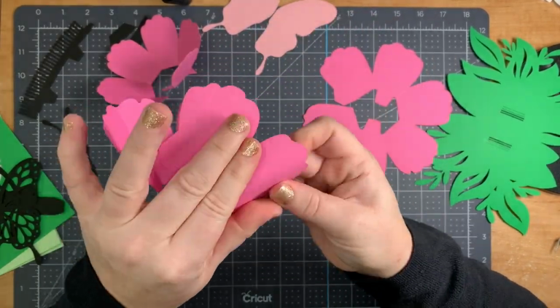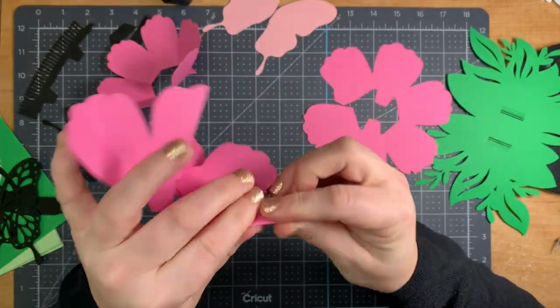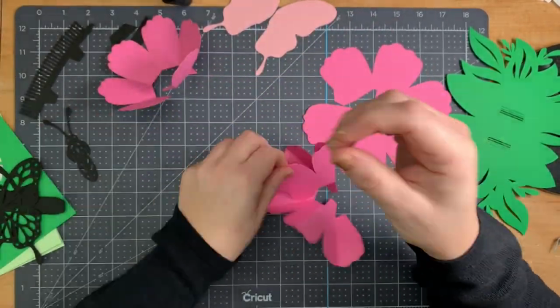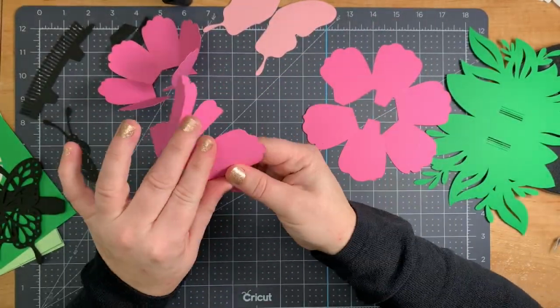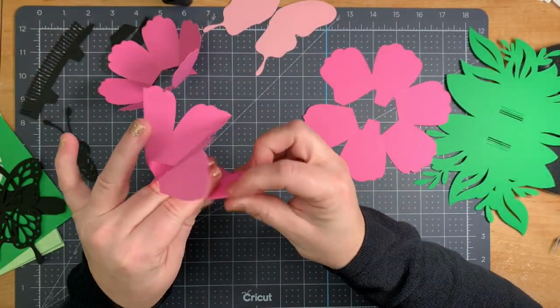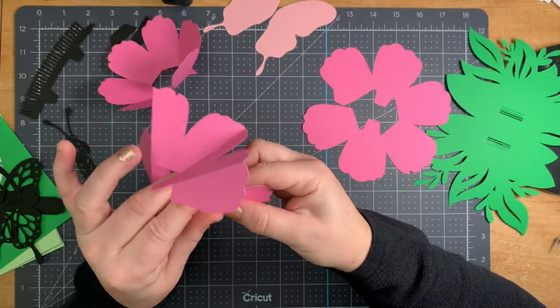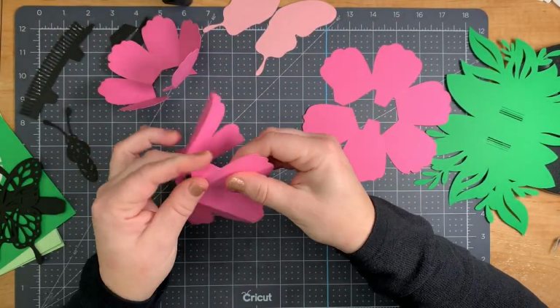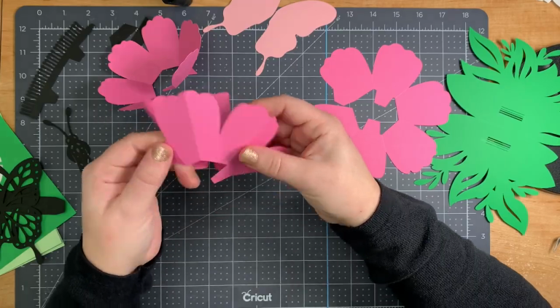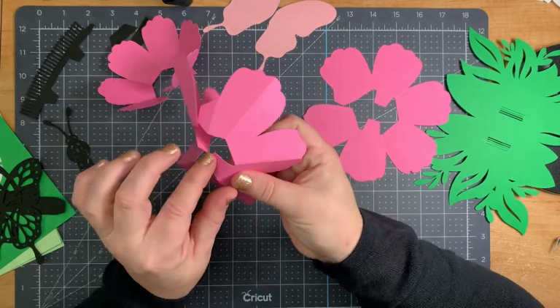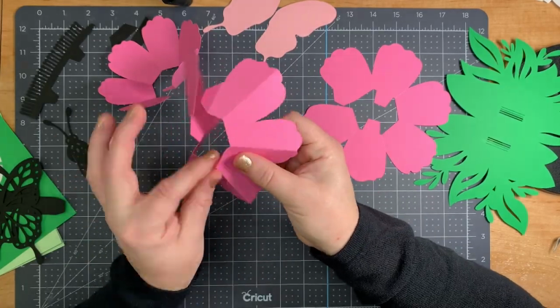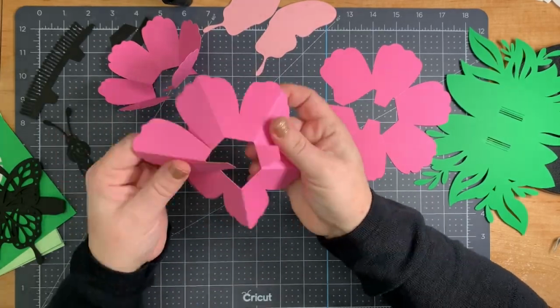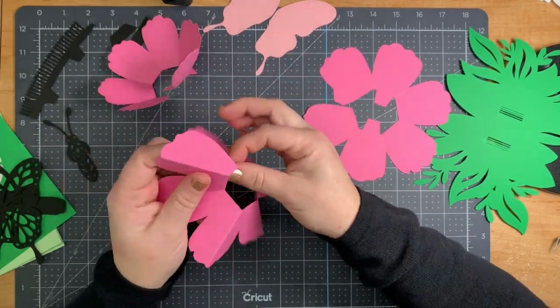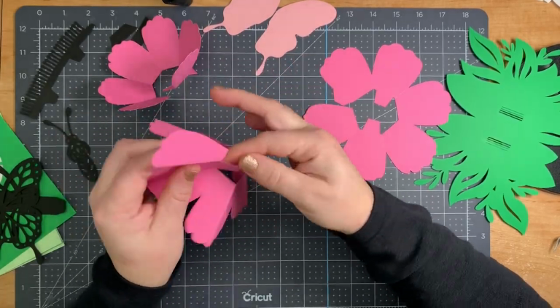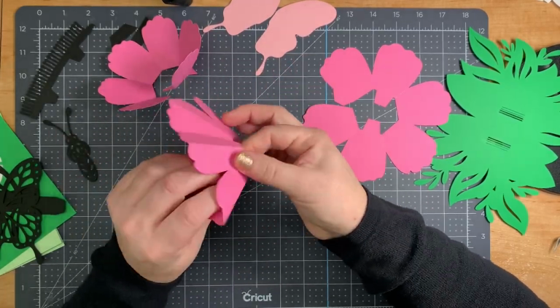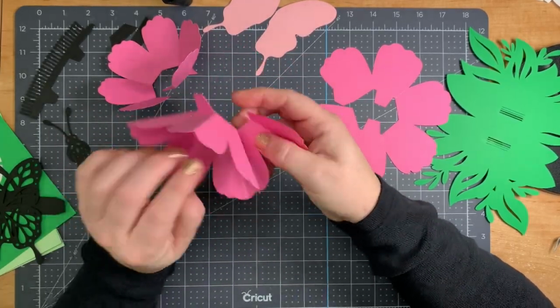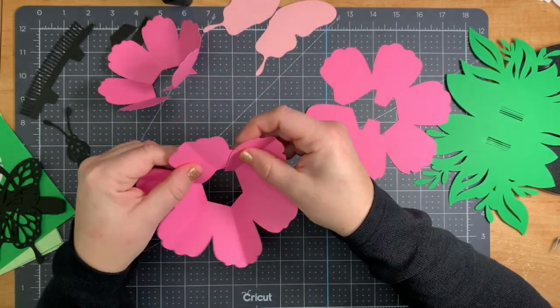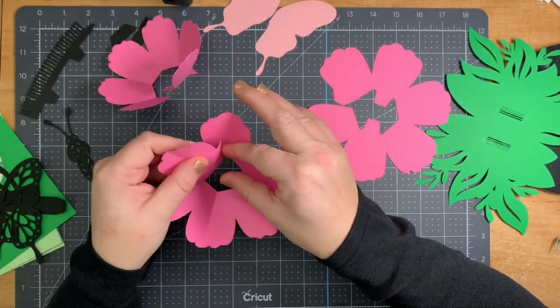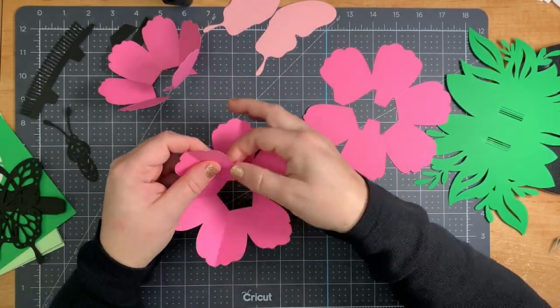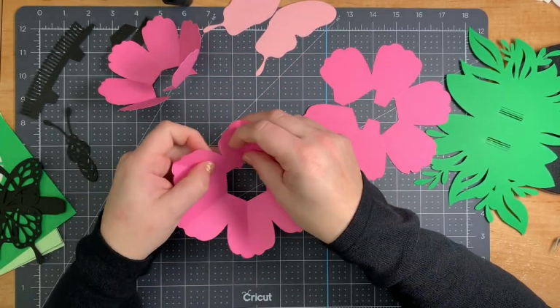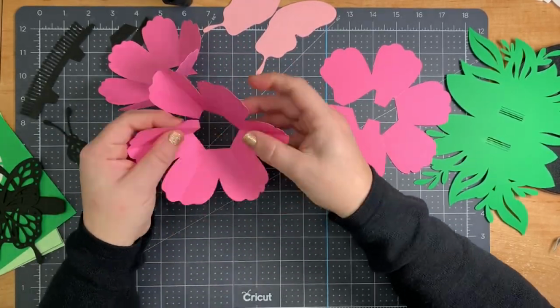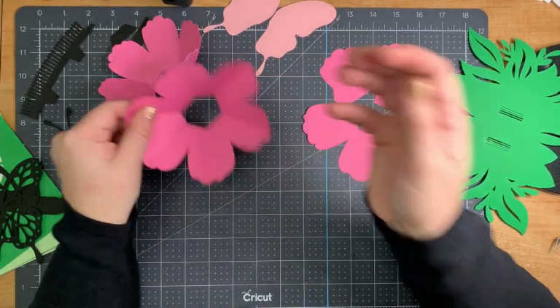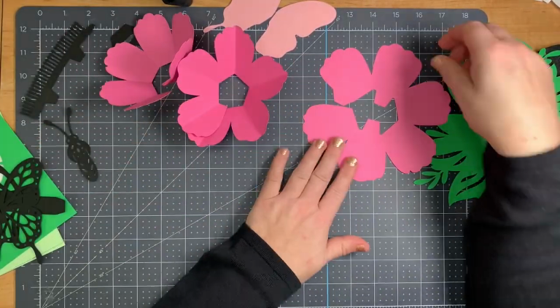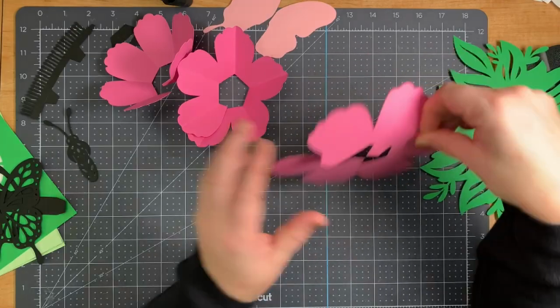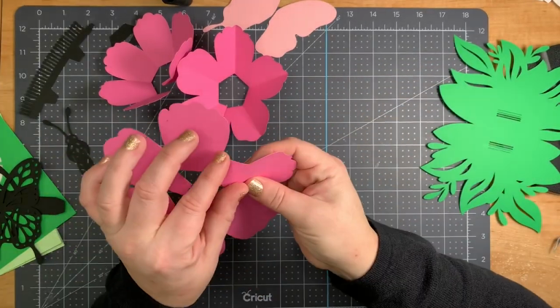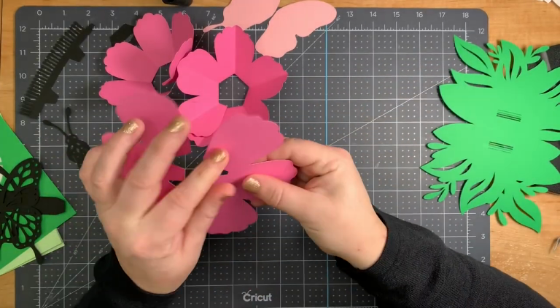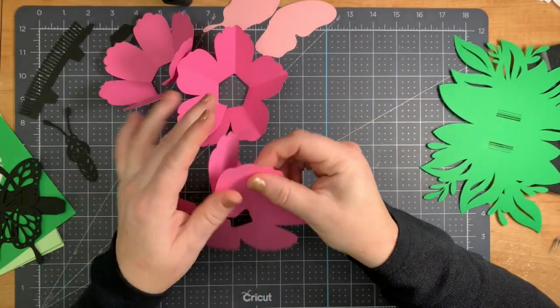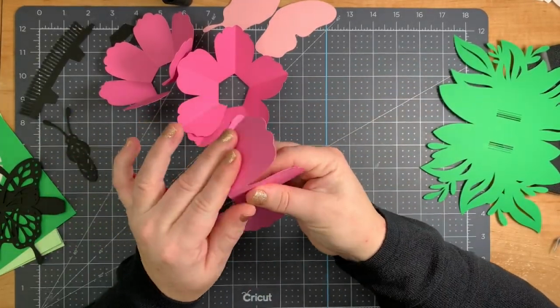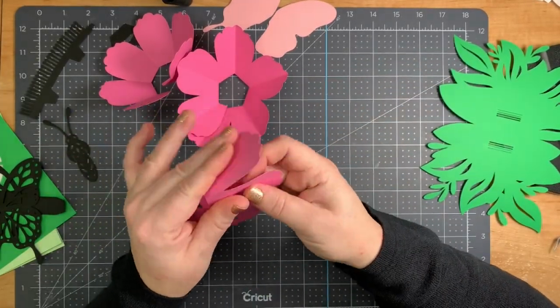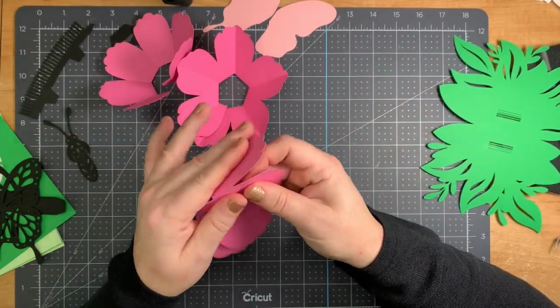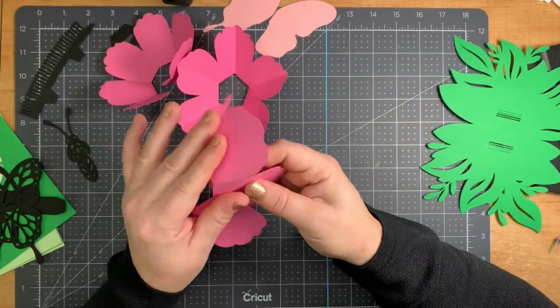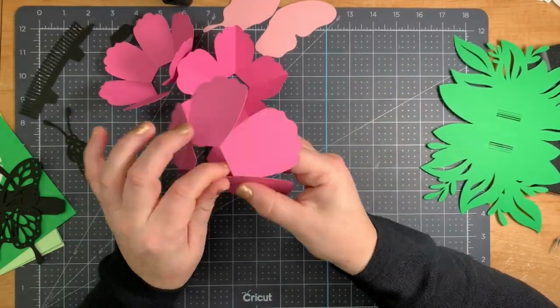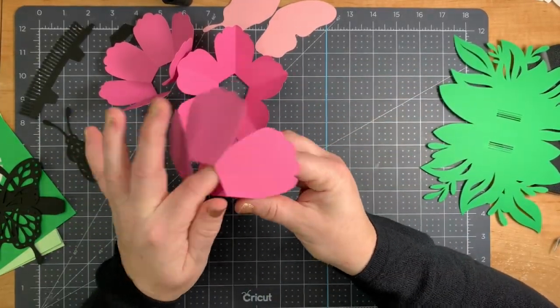They are slightly different sizes — they go from large to small. Fold all of them the same way, and then when it comes to putting them together we'll obviously put them in size order.